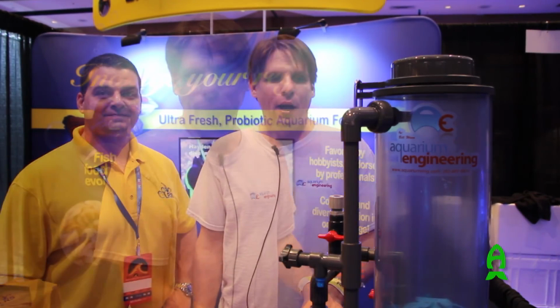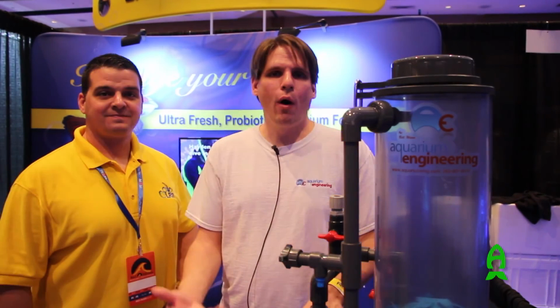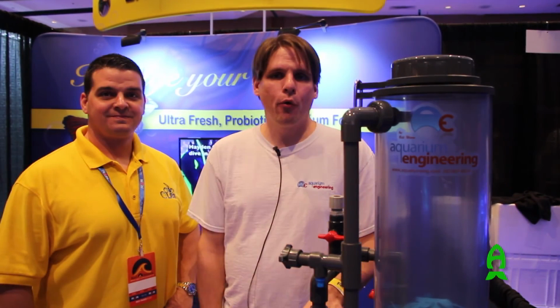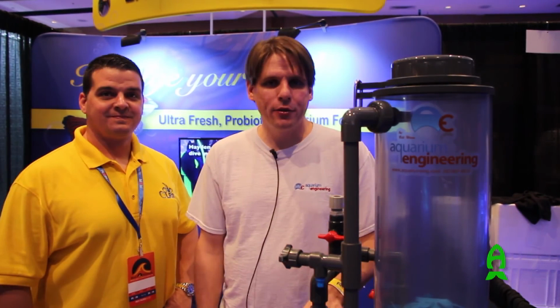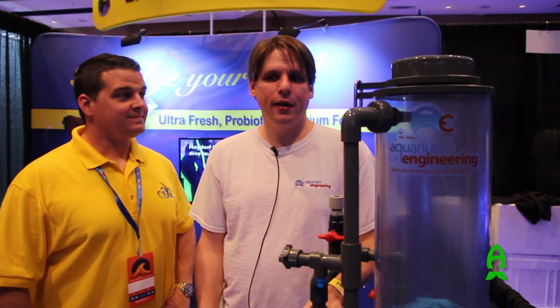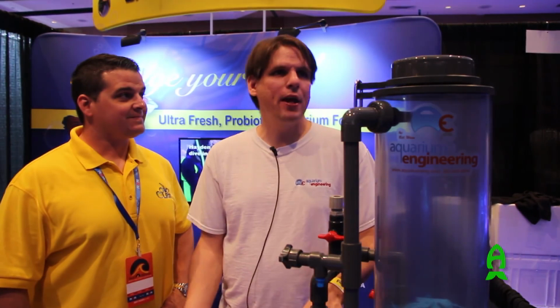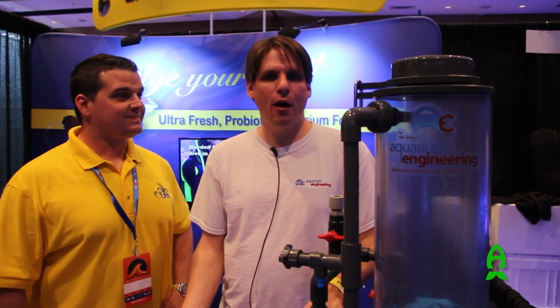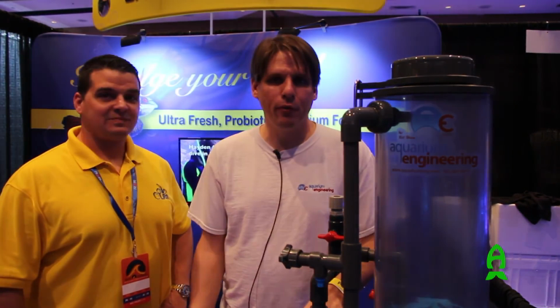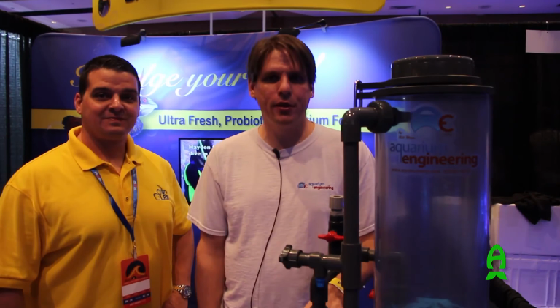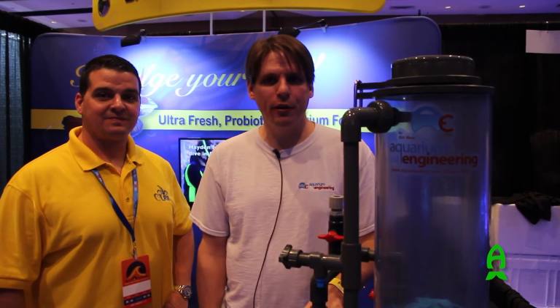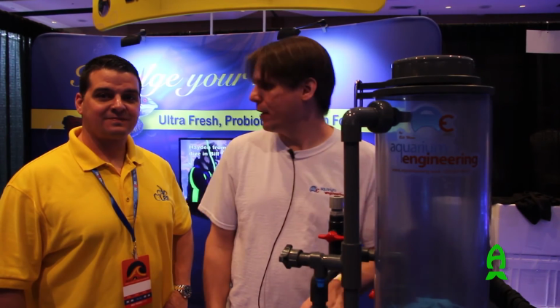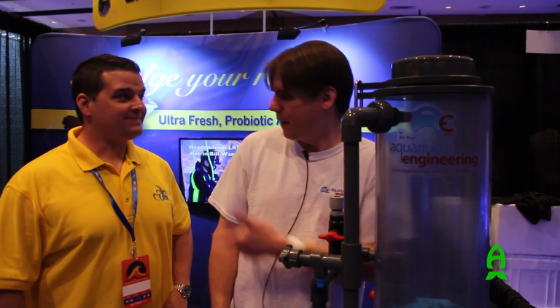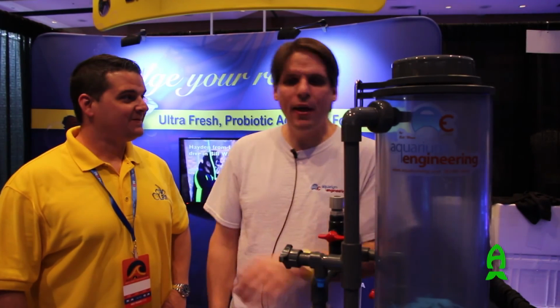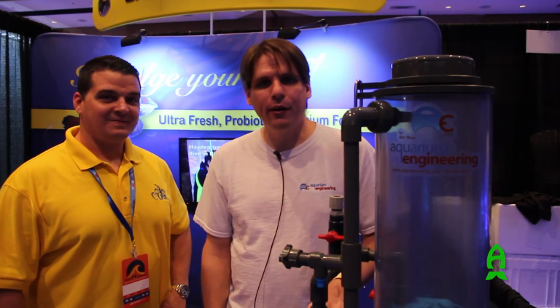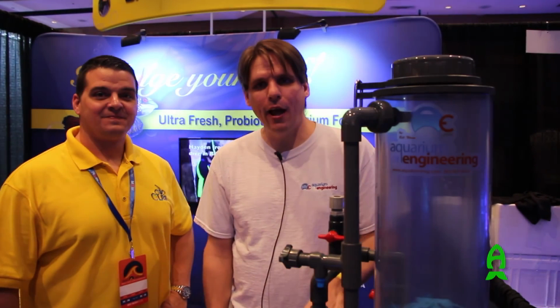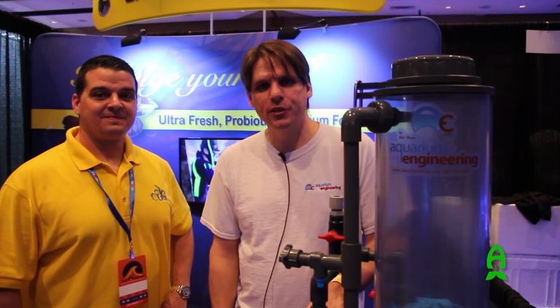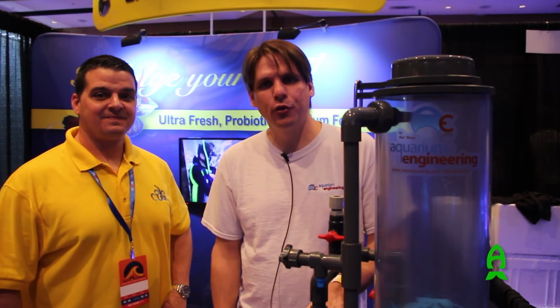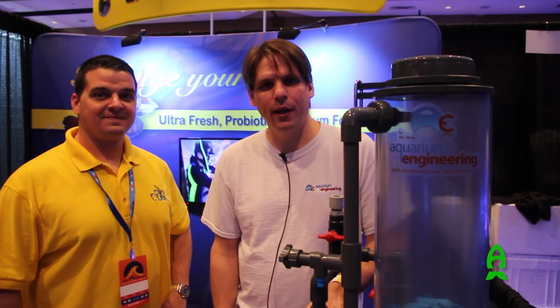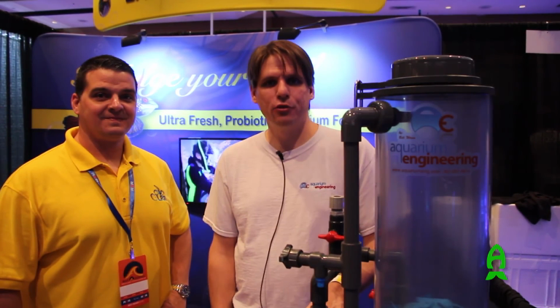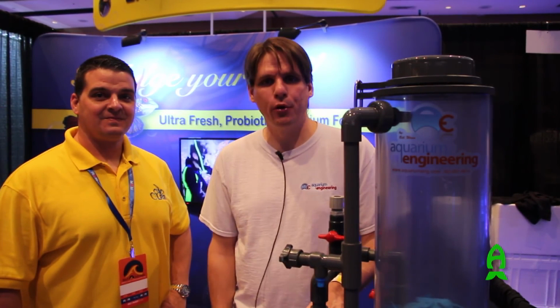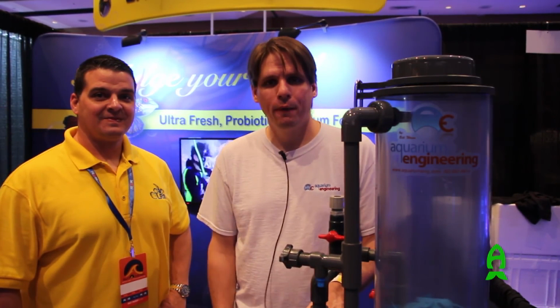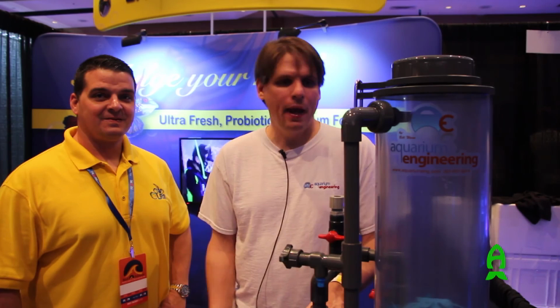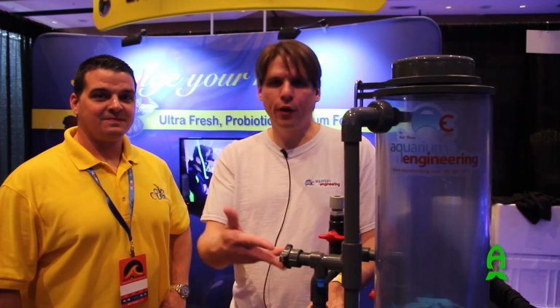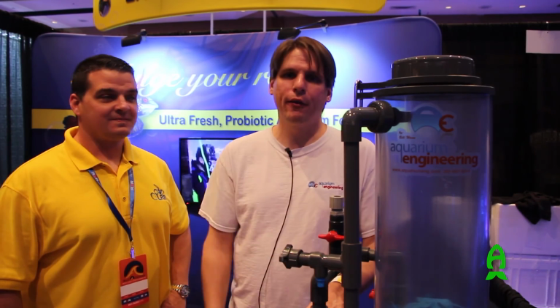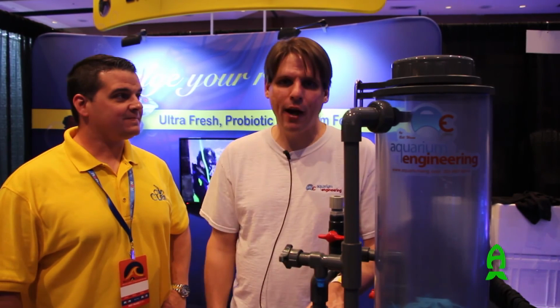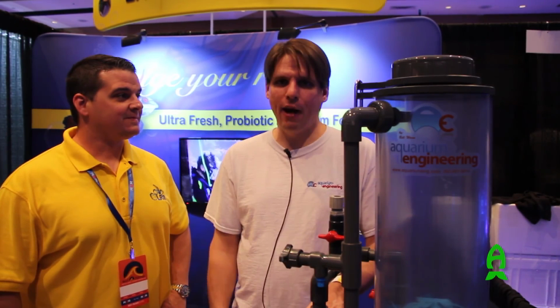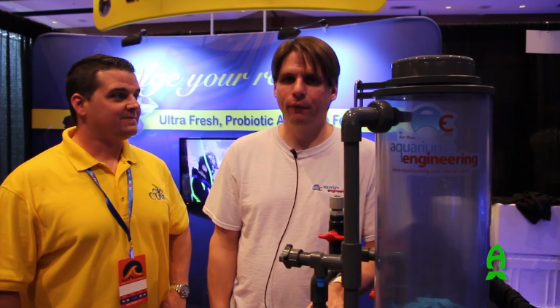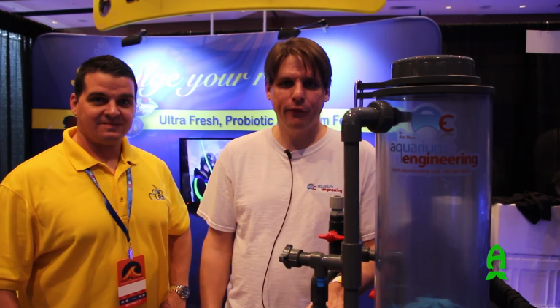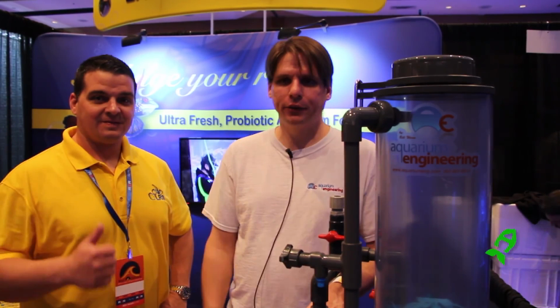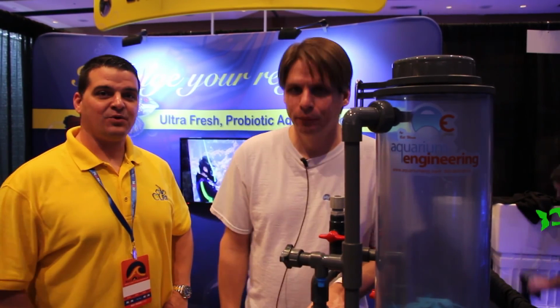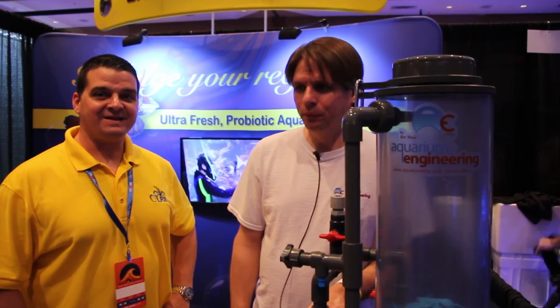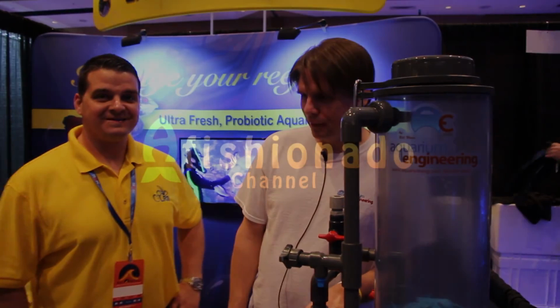I'm Bill Wan from Aquarium Engineering, and I thank you for coming to Reef-A-Palooza this year. I have to thank Larry here at LRS Fish Foods for letting us use this booth and working together on the reactor raffle. Thank you very much, appreciate it.